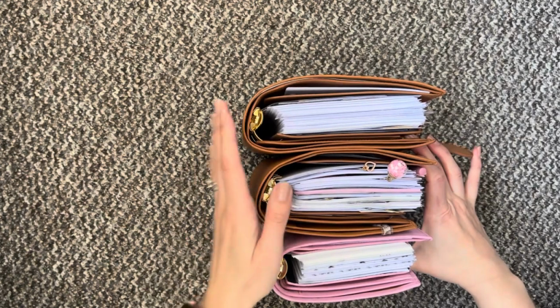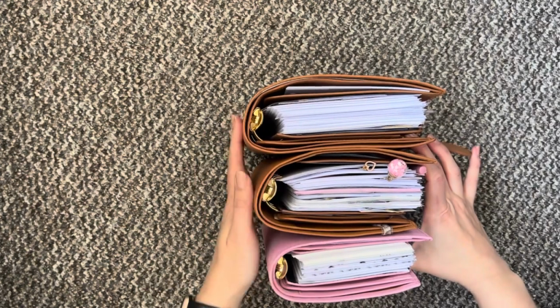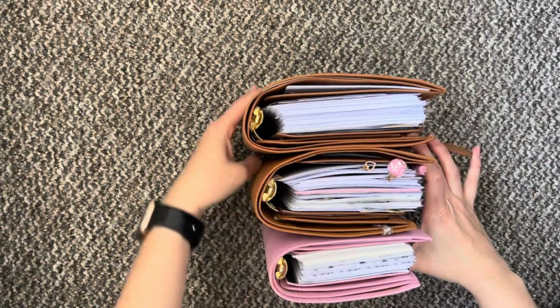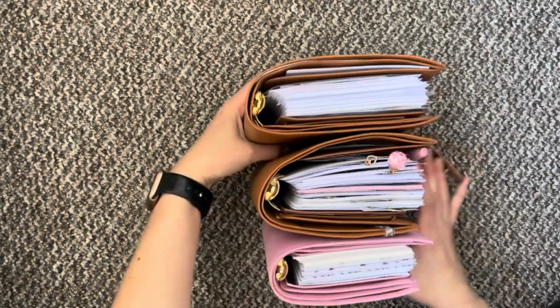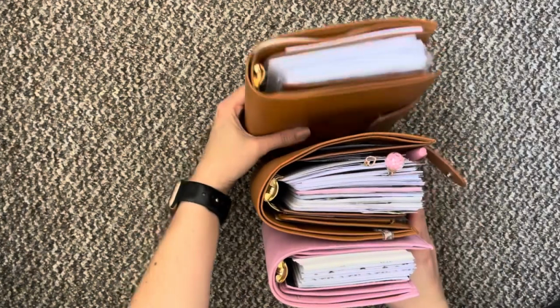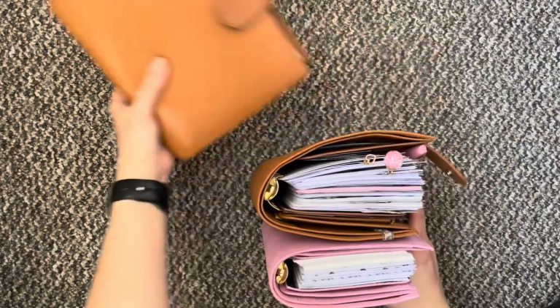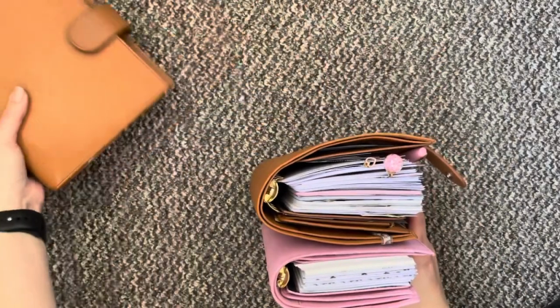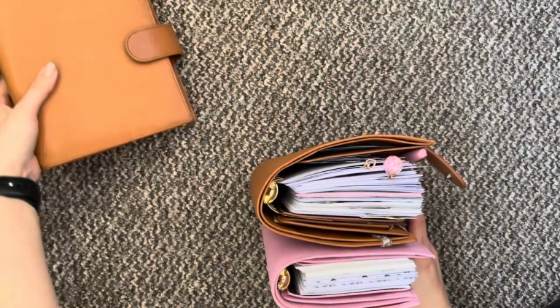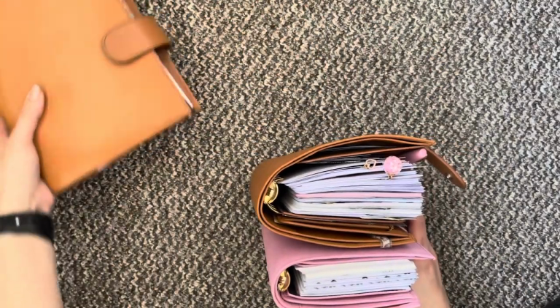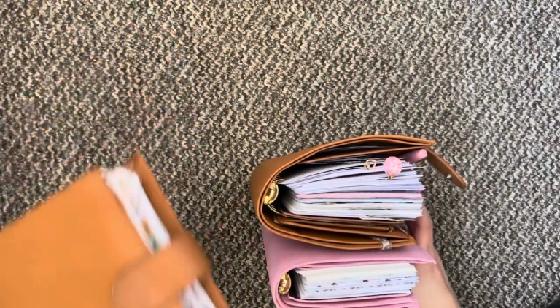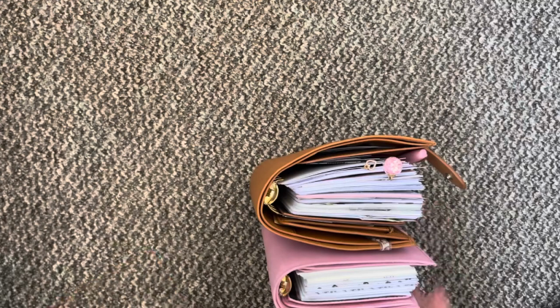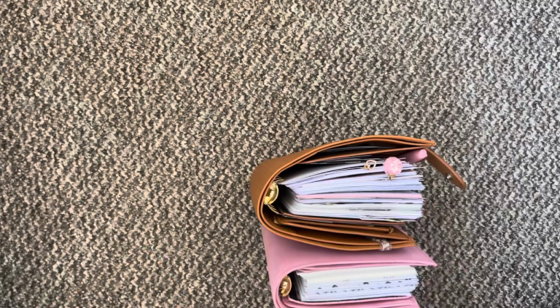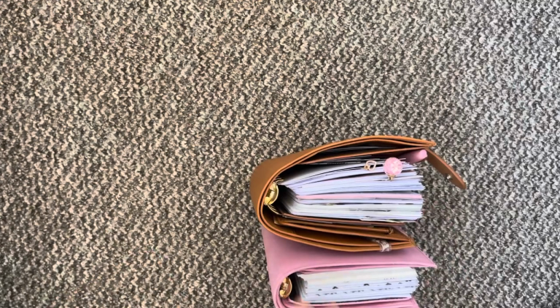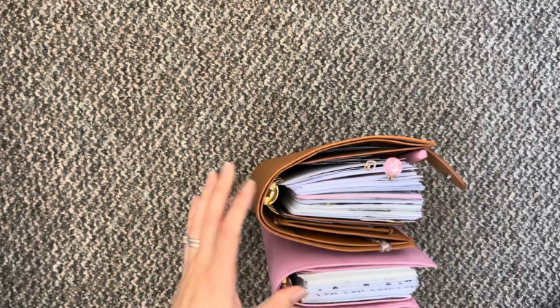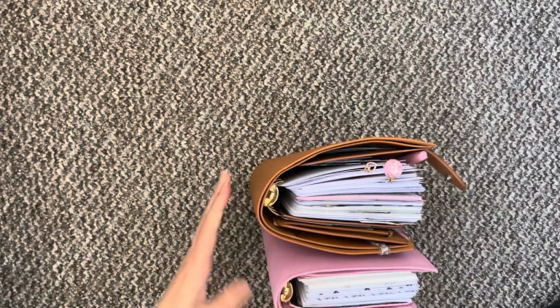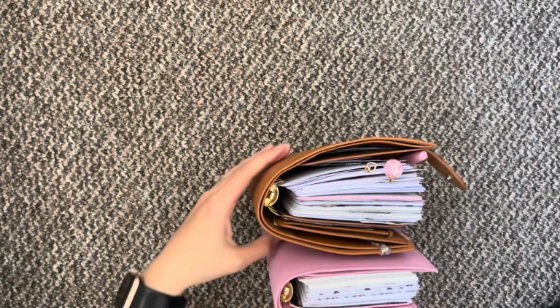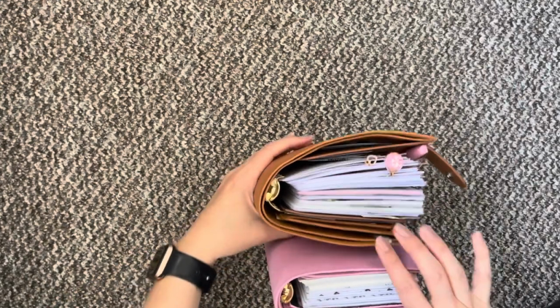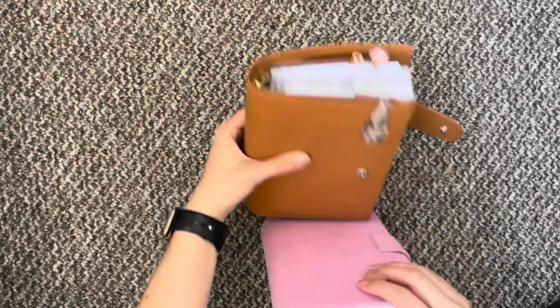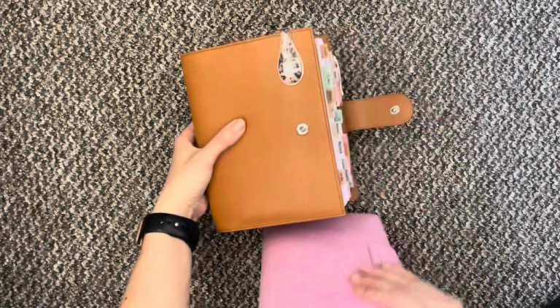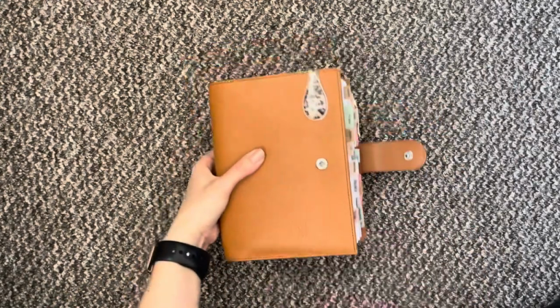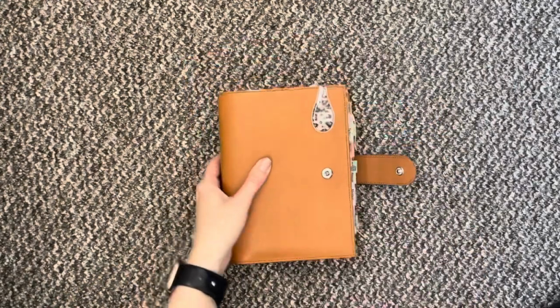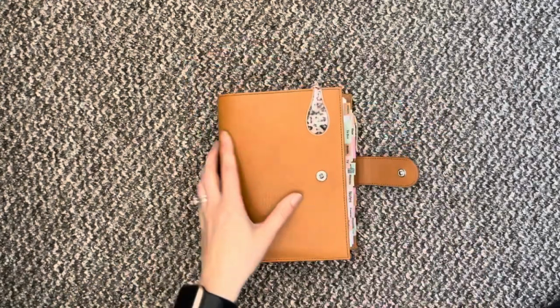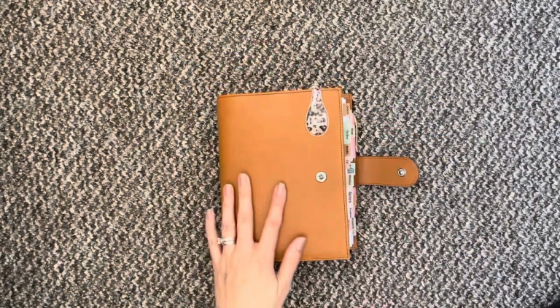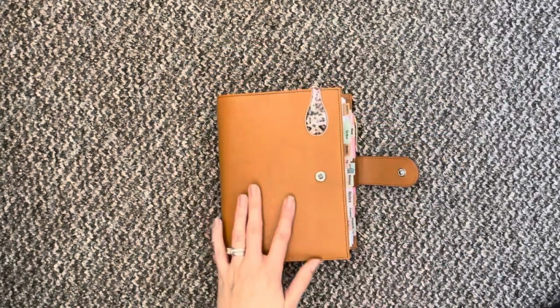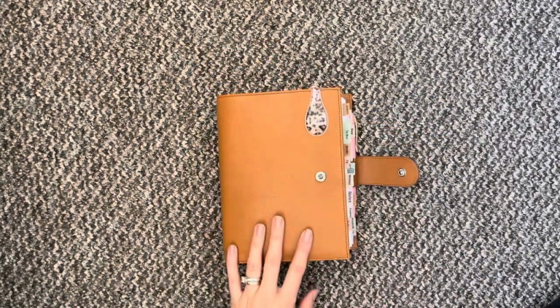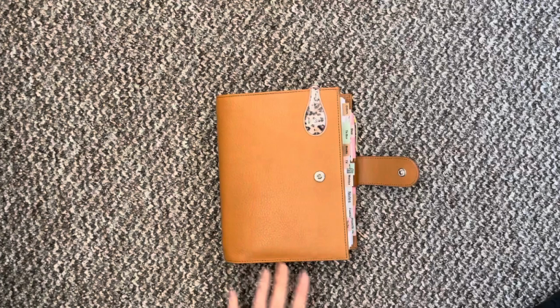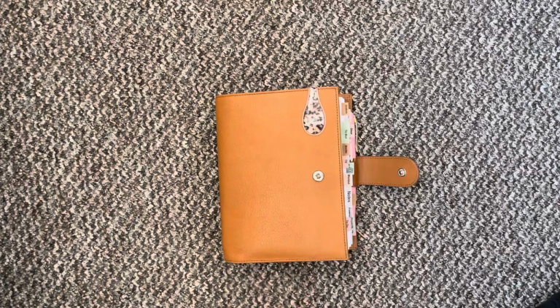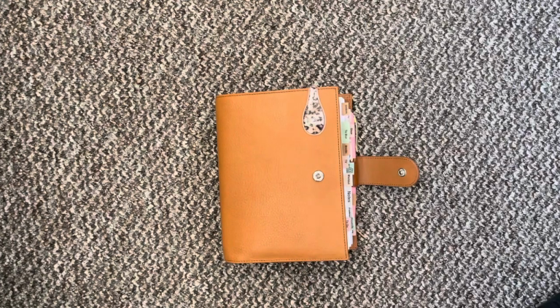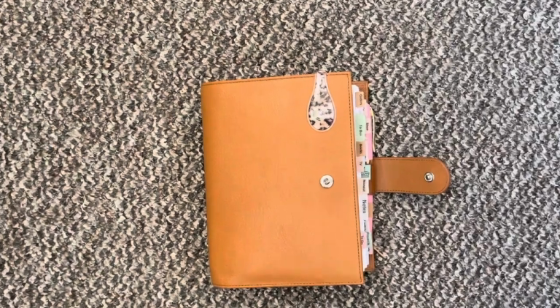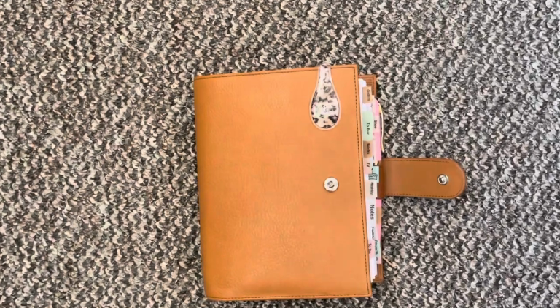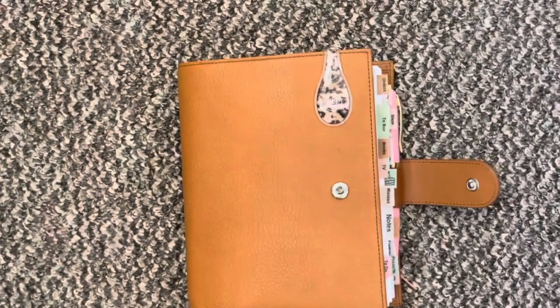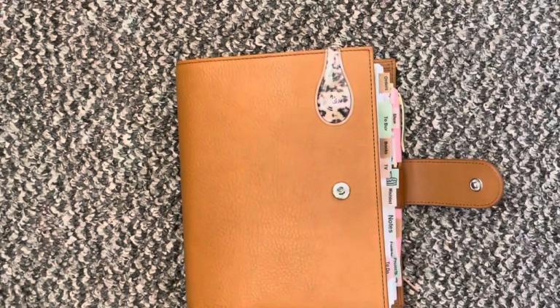If you want a more in-depth detail video of the different sizes and the inserts and comparing them, then just let me know and I will do that for you.